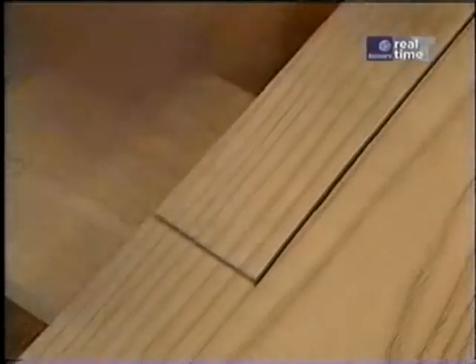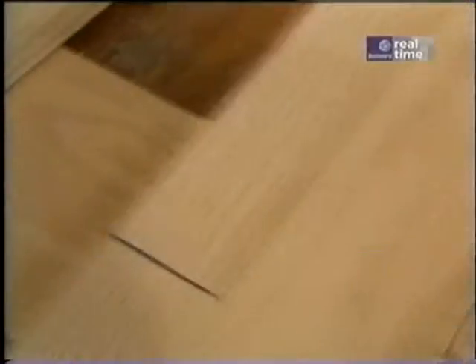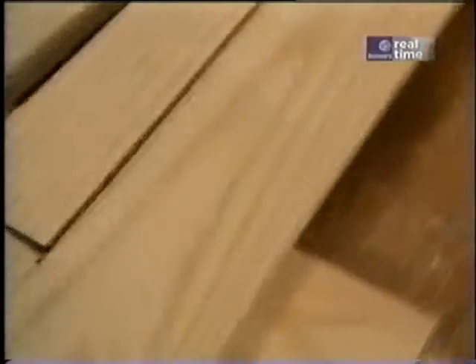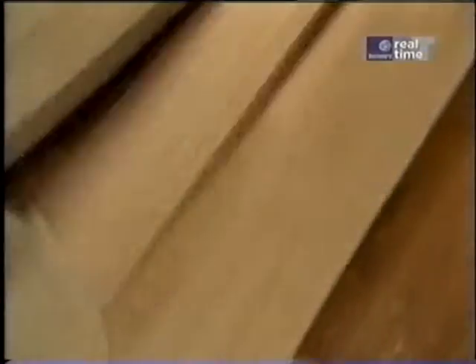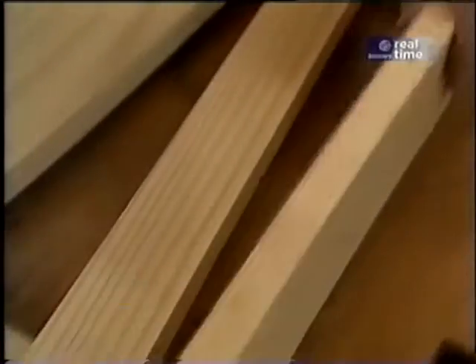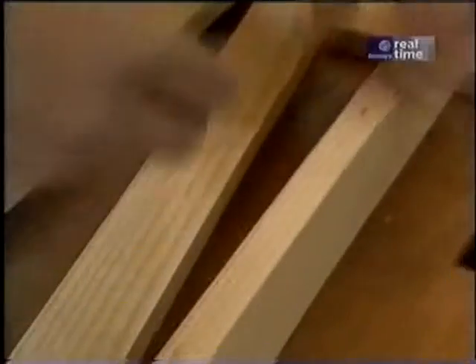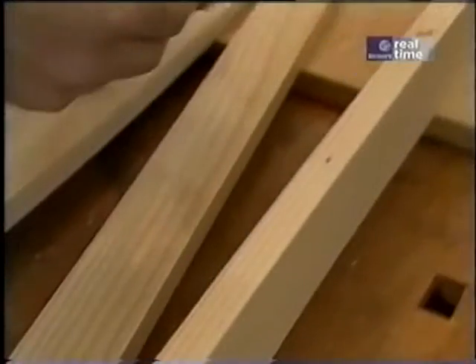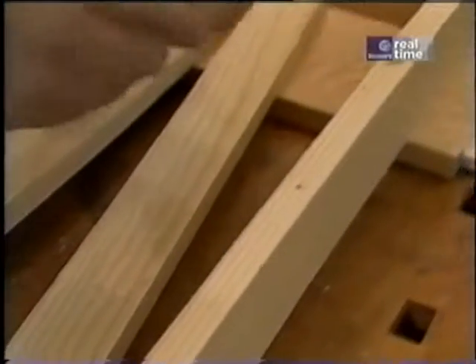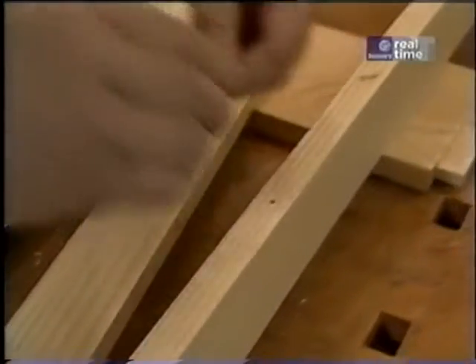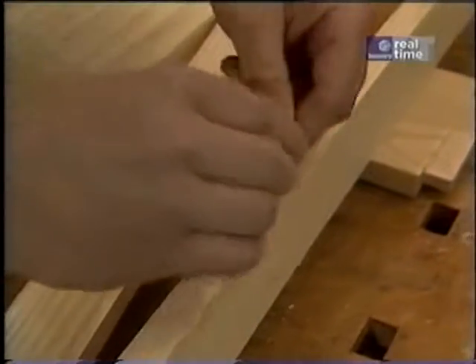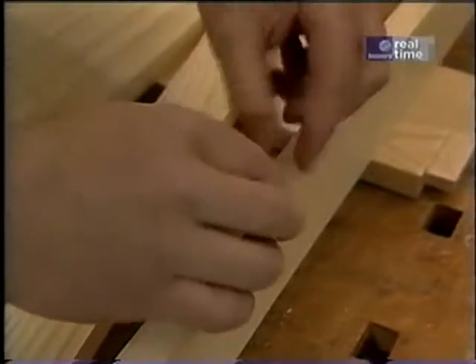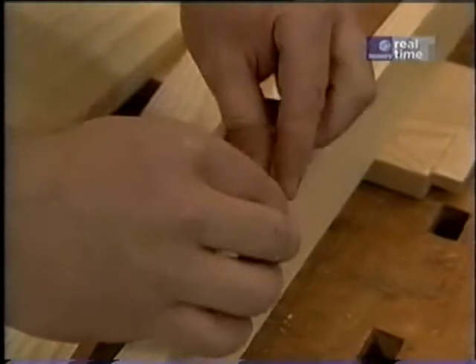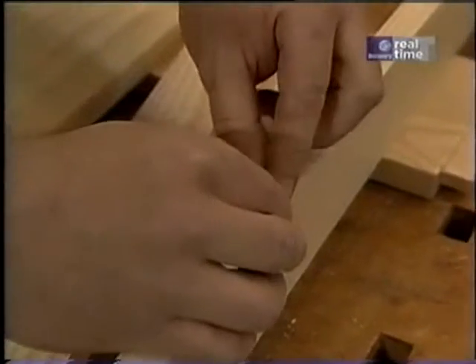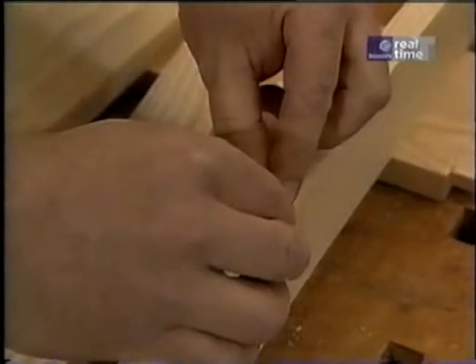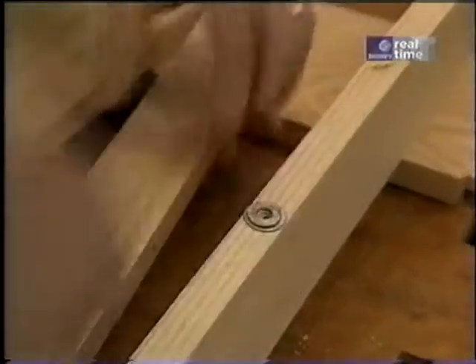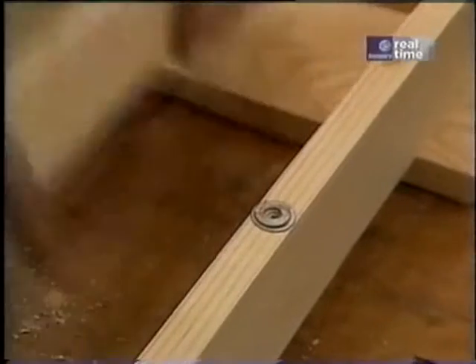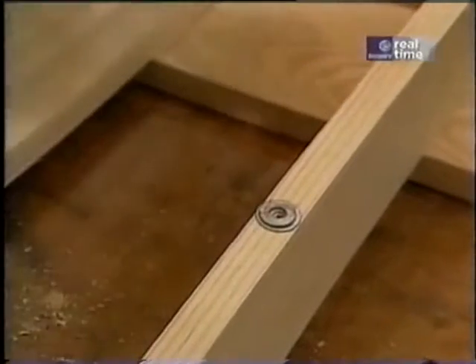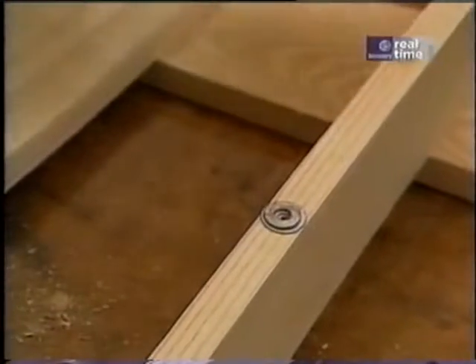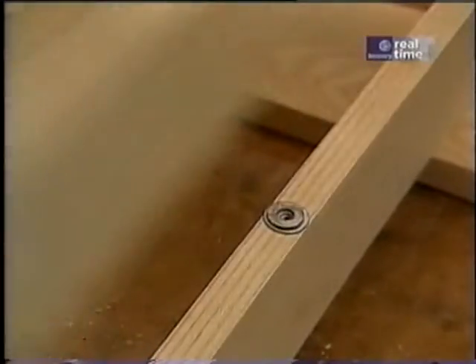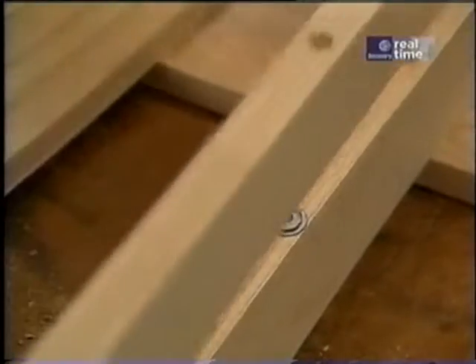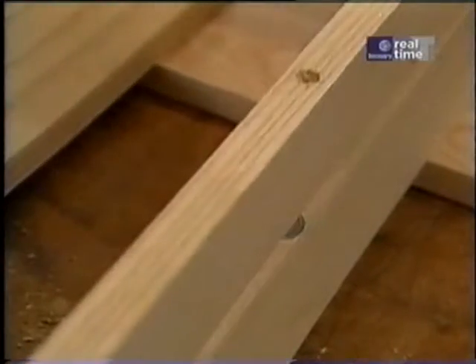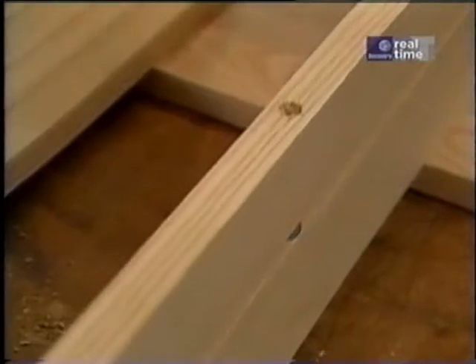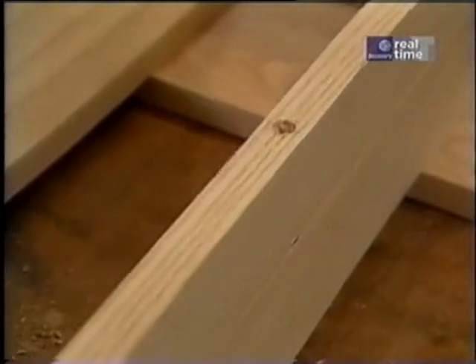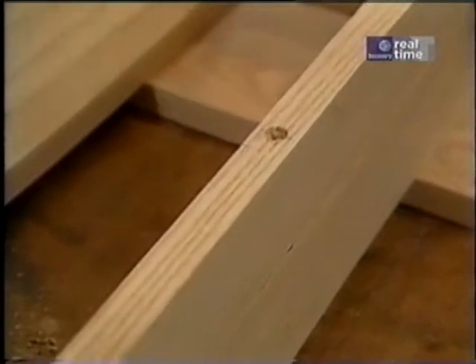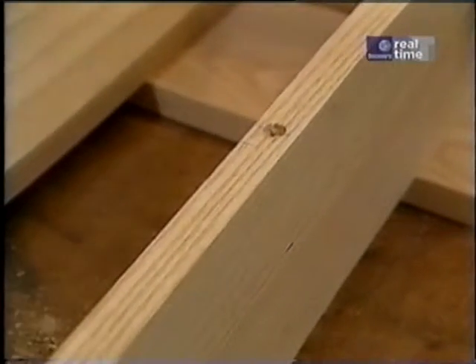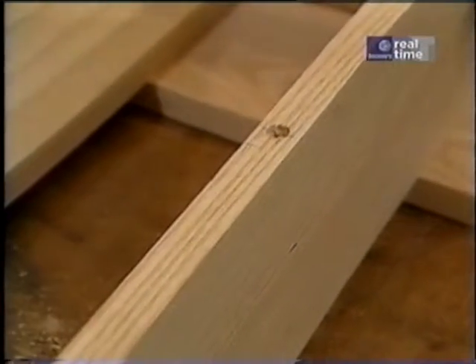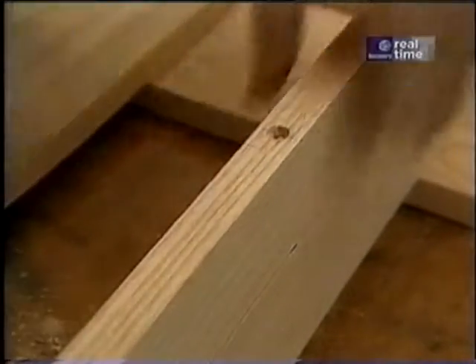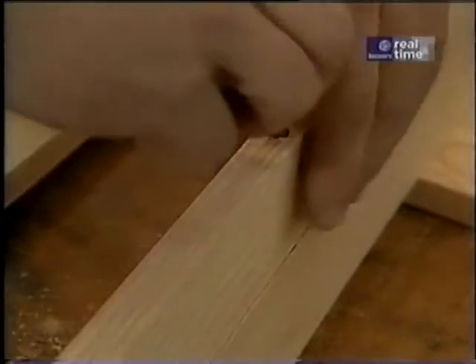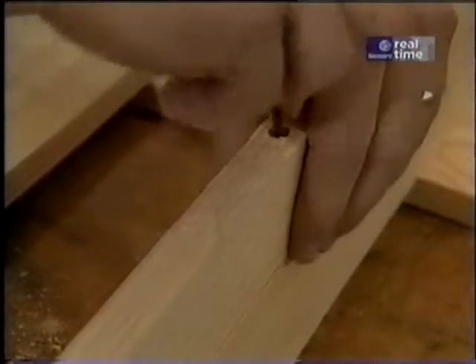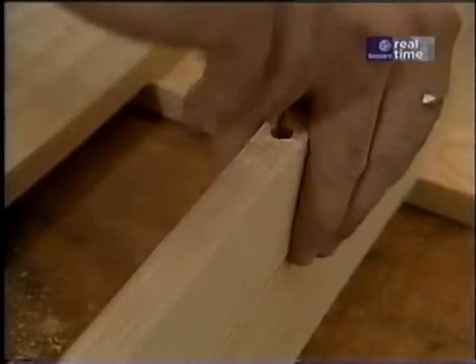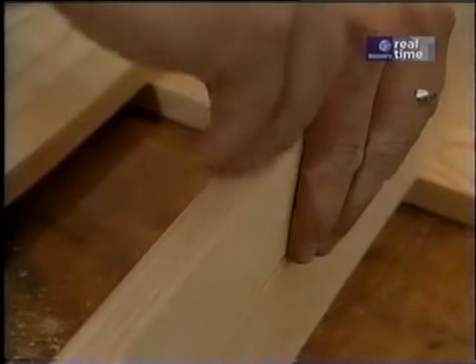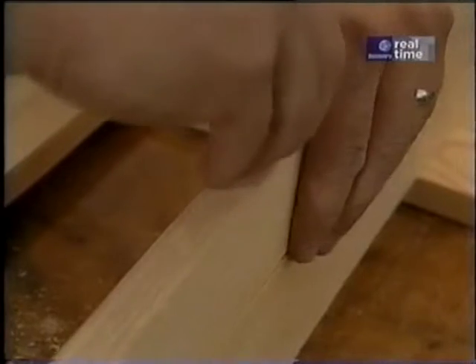So all we have to do is stand it up, set our washers in place, spring the arm in there, and we'll just drive a screw through there.